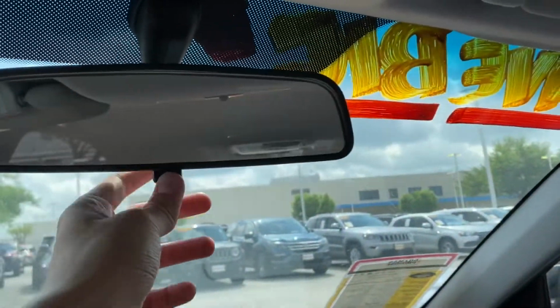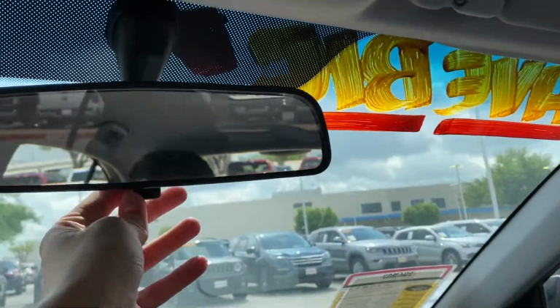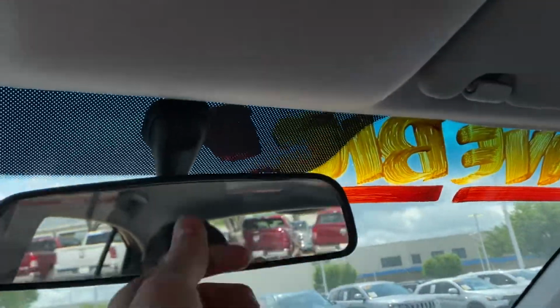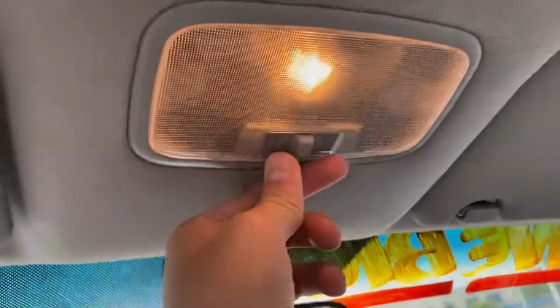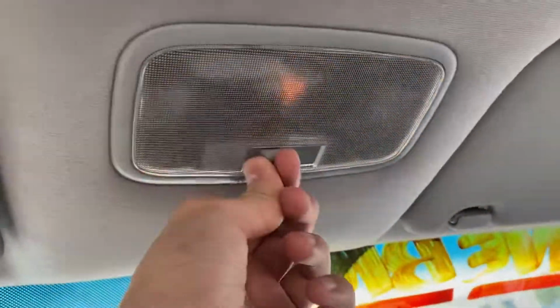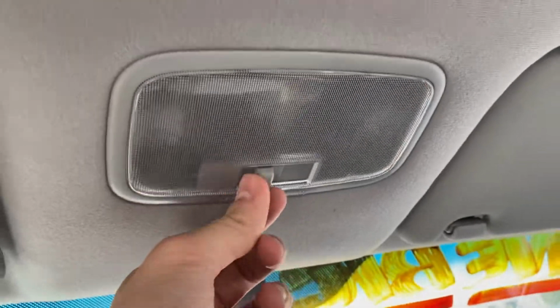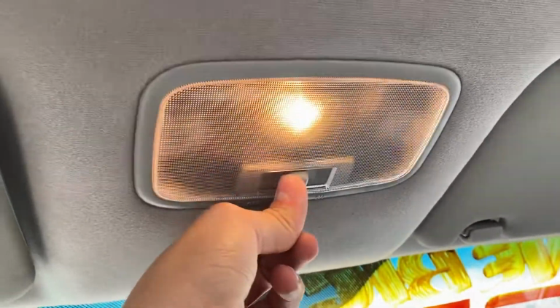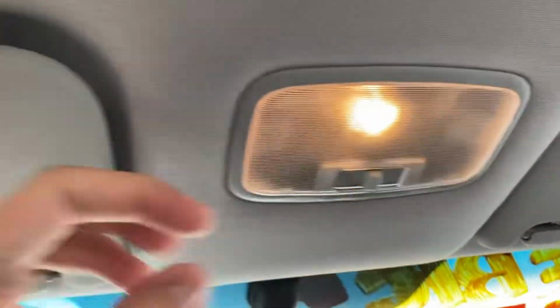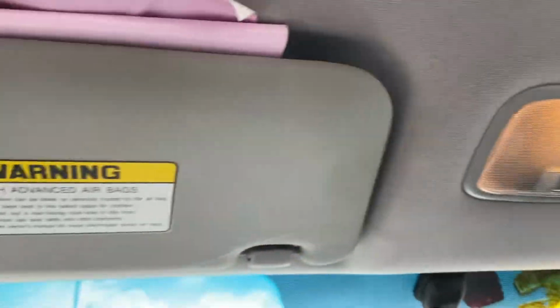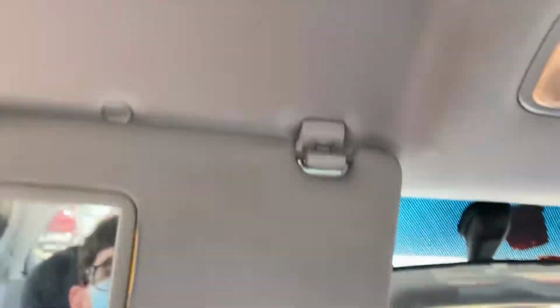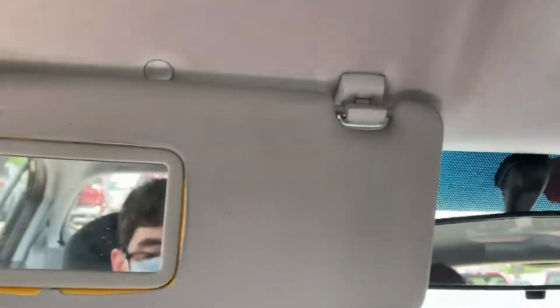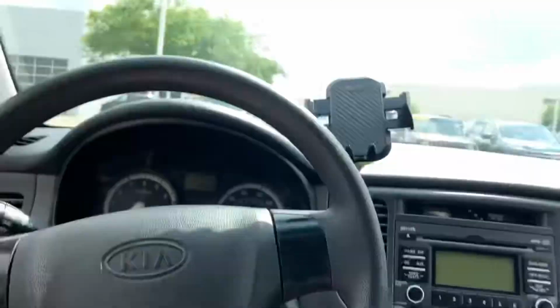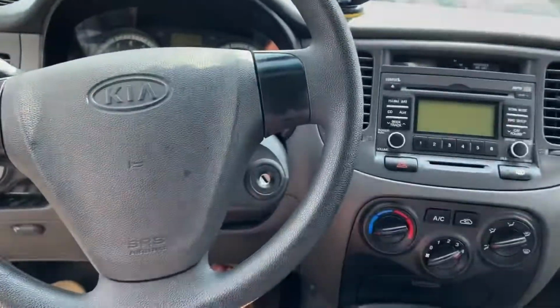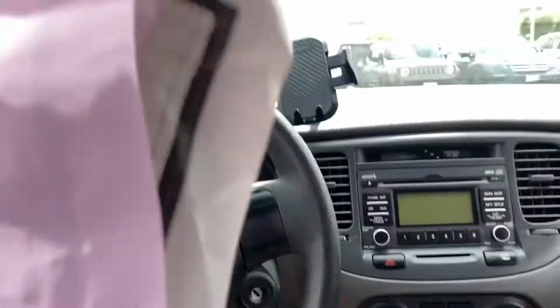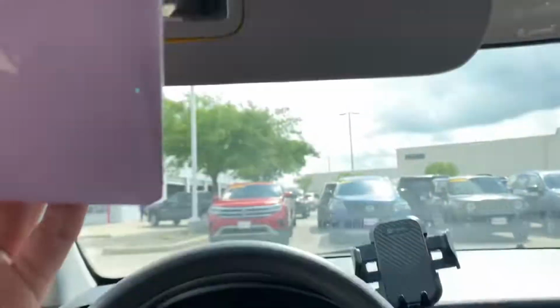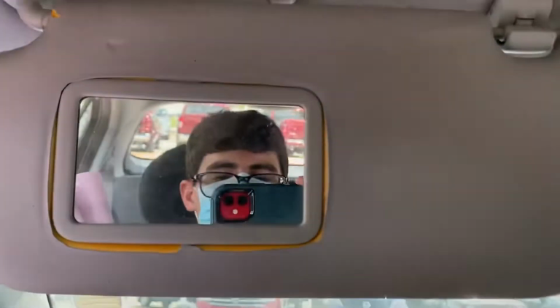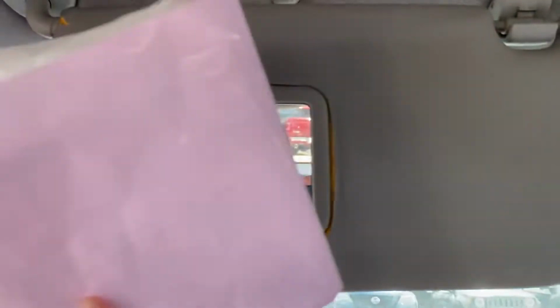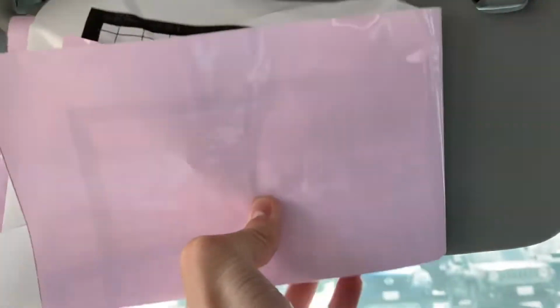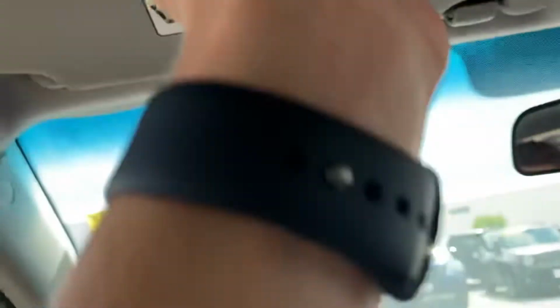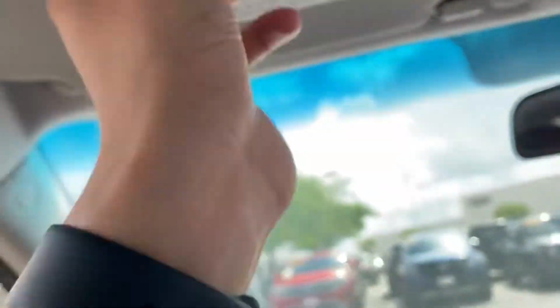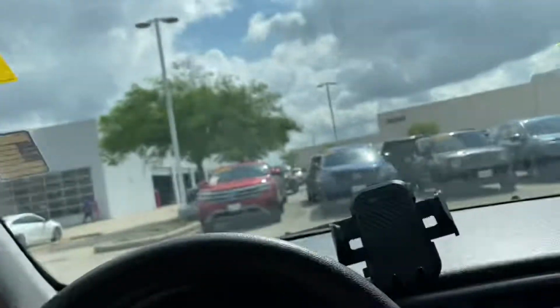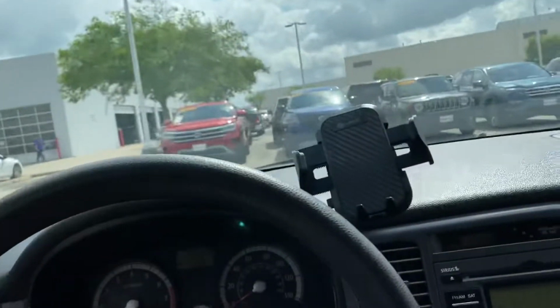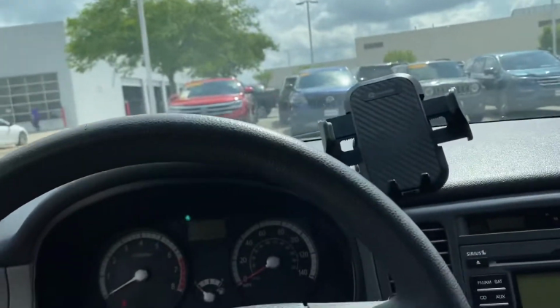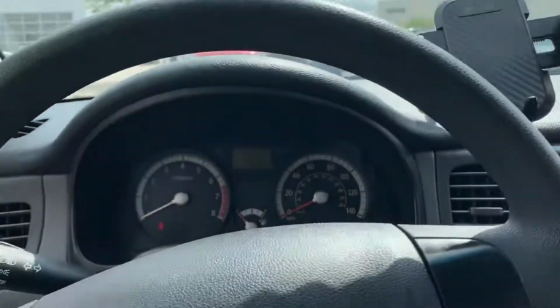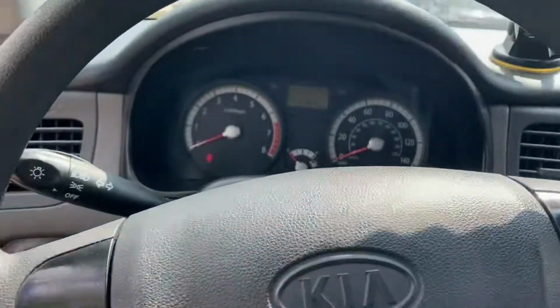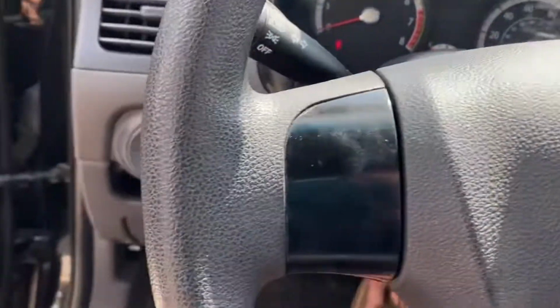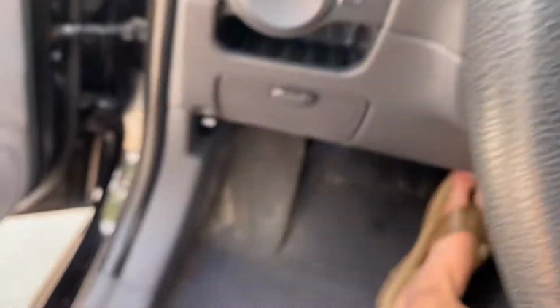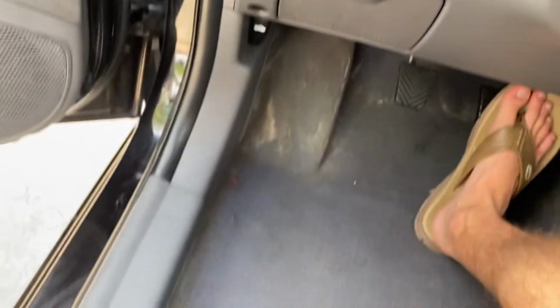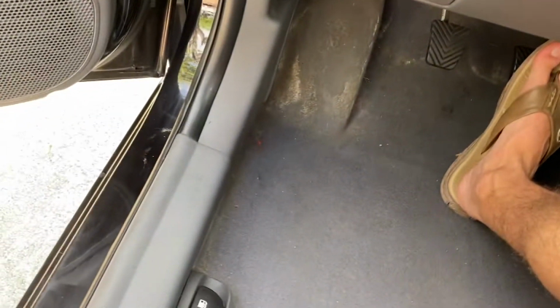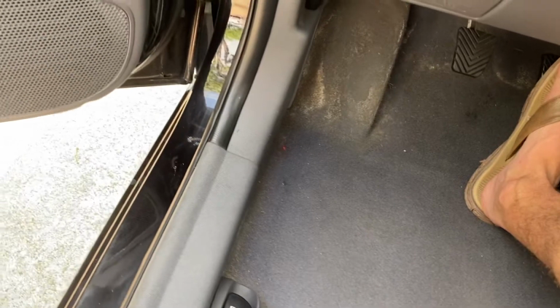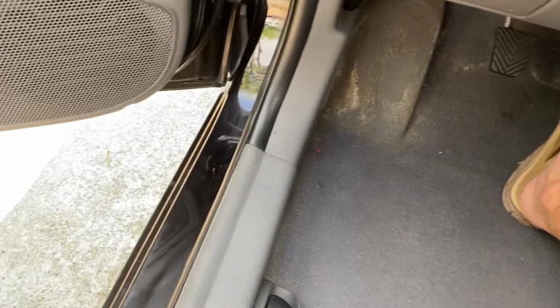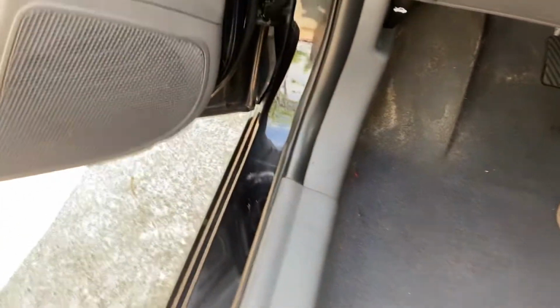Manual dimming rear view mirror. You have your interior light. You have your visor right here. It is a very, very cheap vehicle, so nothing really too special.